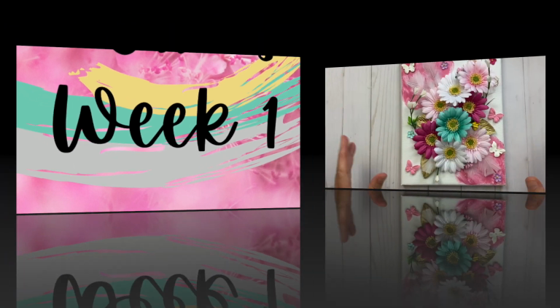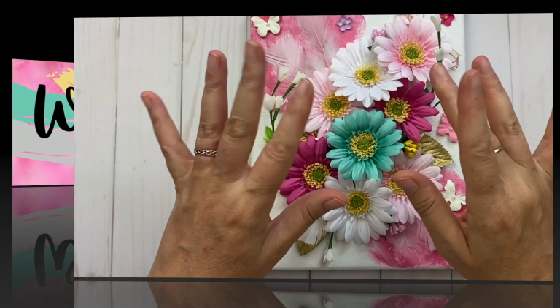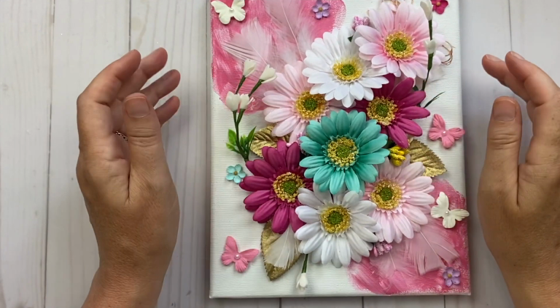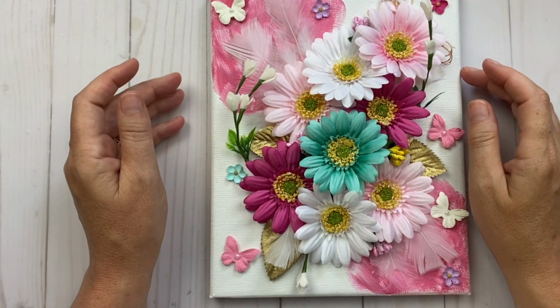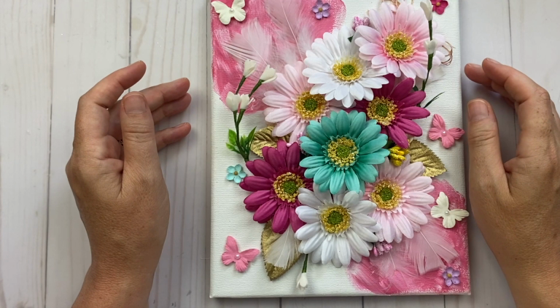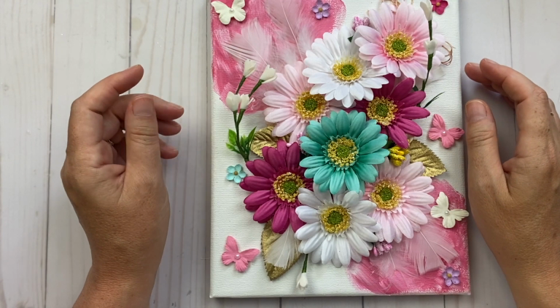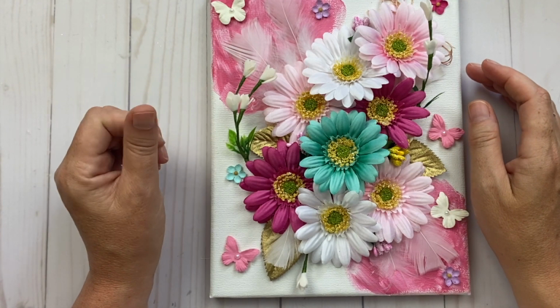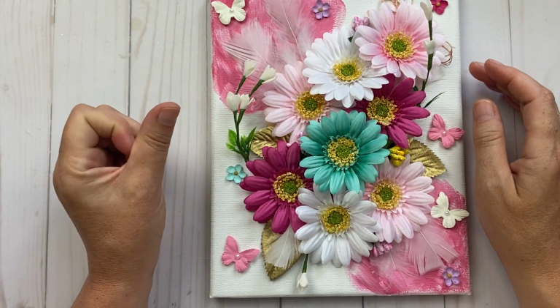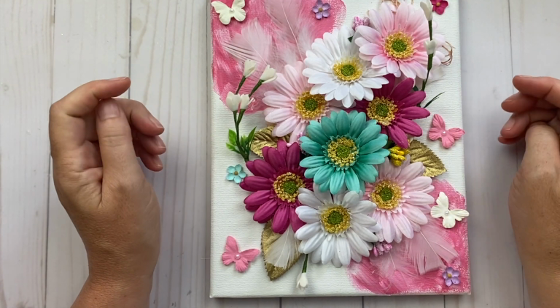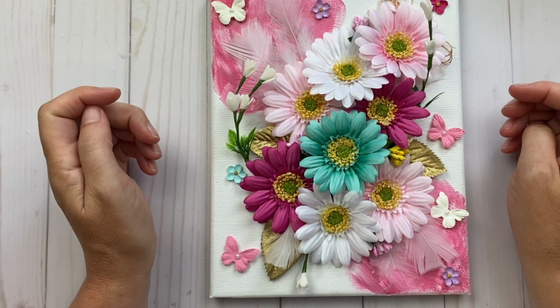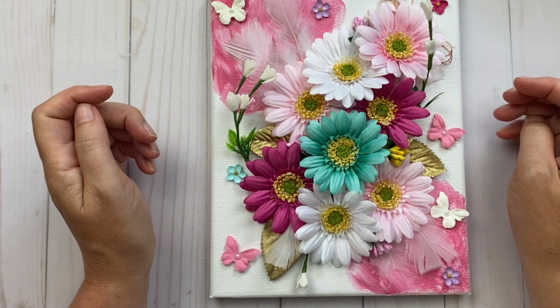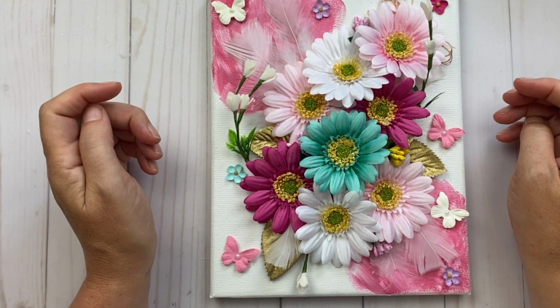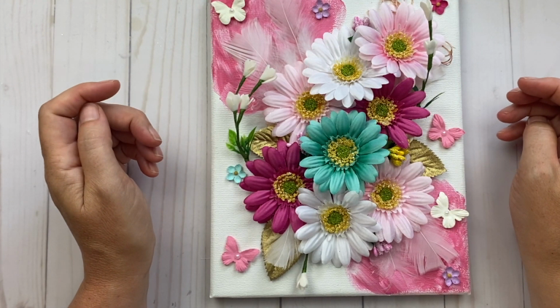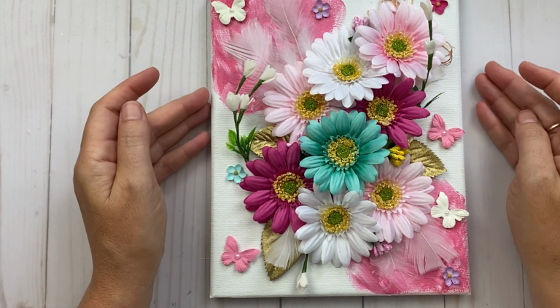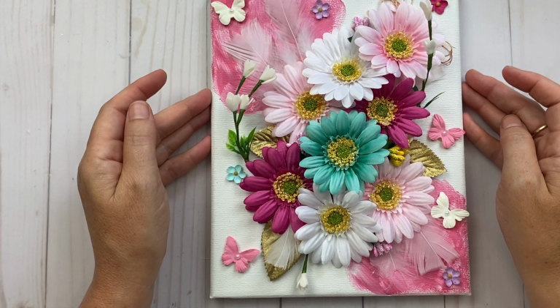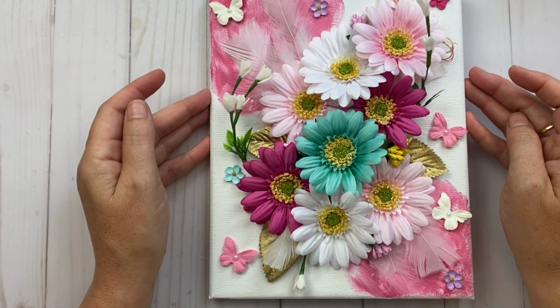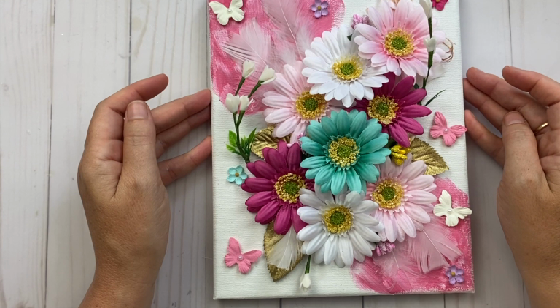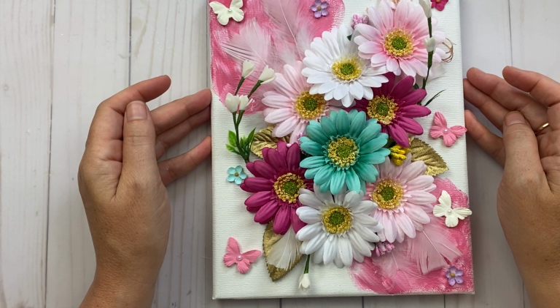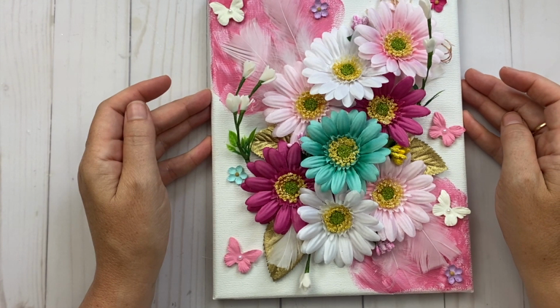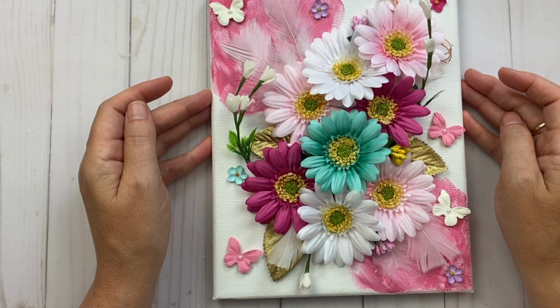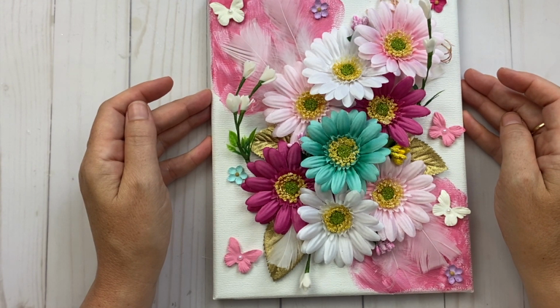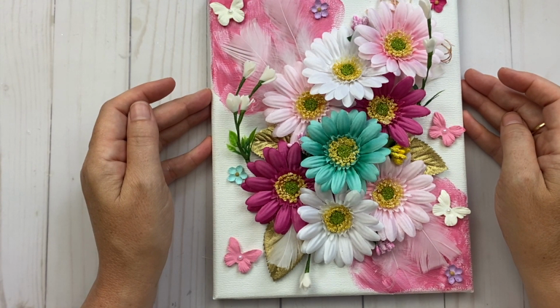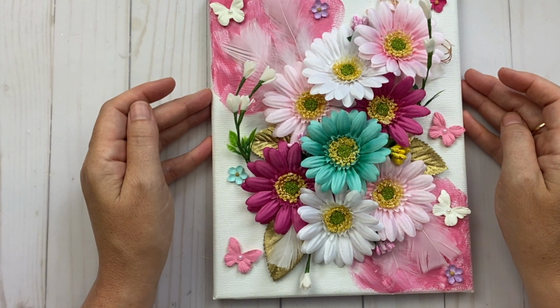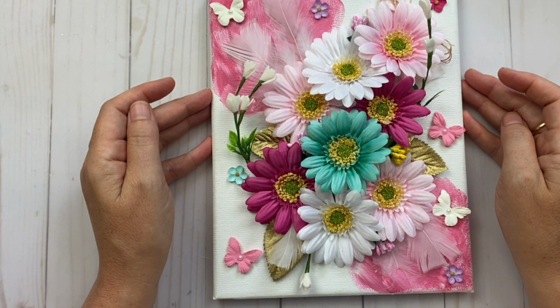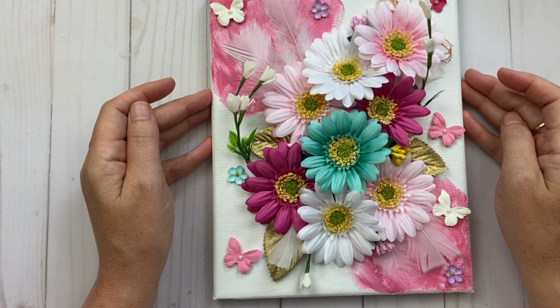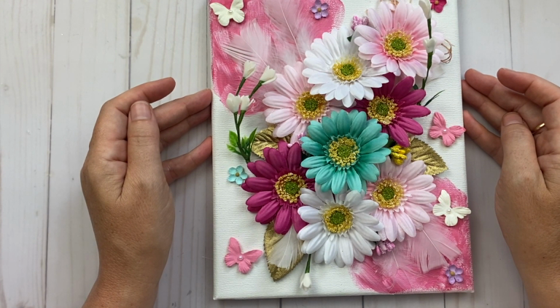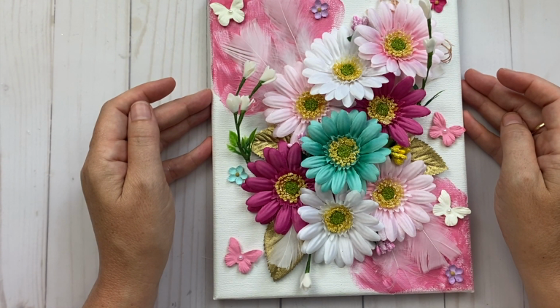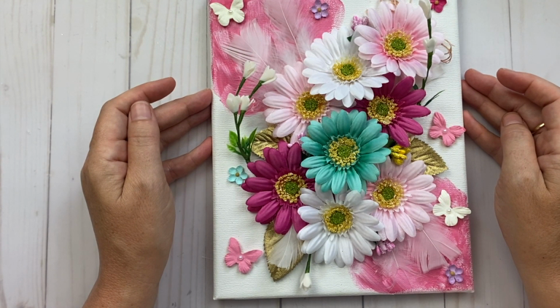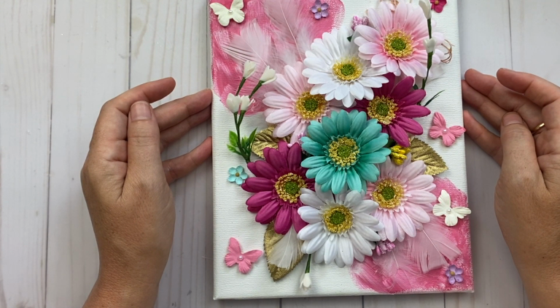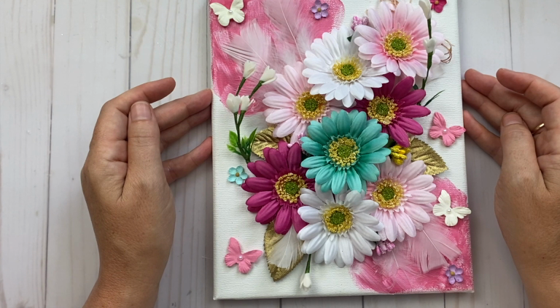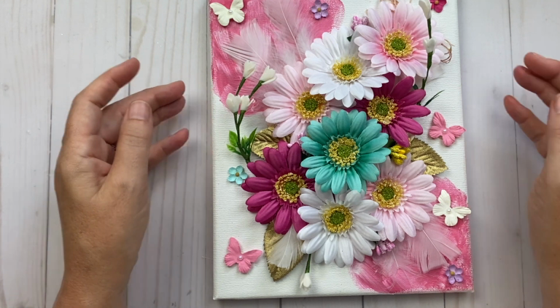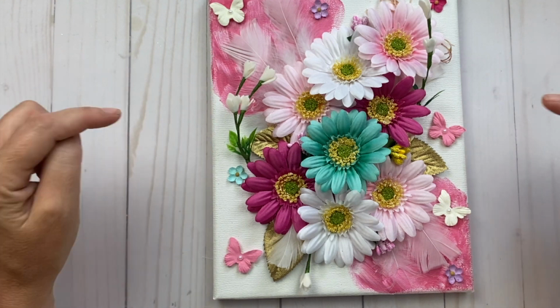Hi everyone, welcome back to my channel and welcome to week one of Around the Crafty World in Five Weeks. This collaboration is myself and four other crafty ladies: Judith, Samantha, Brenda, and Amanda, and I'll be sure to put all their links down below.